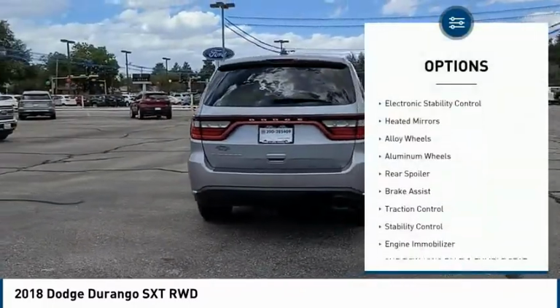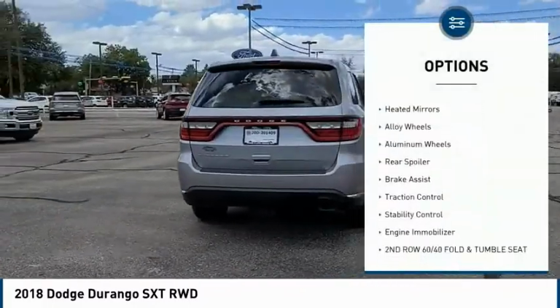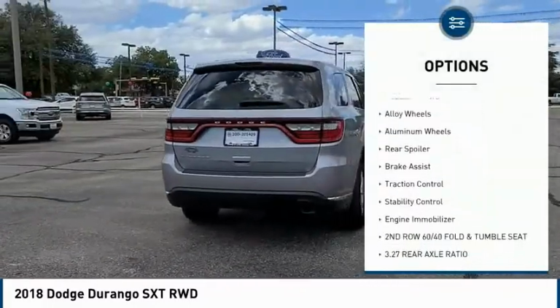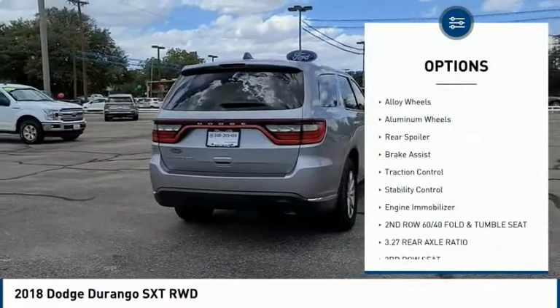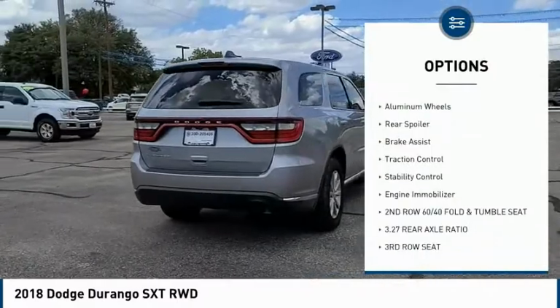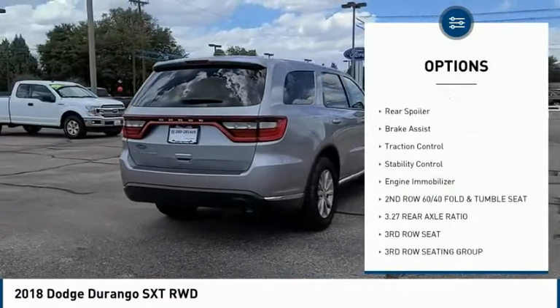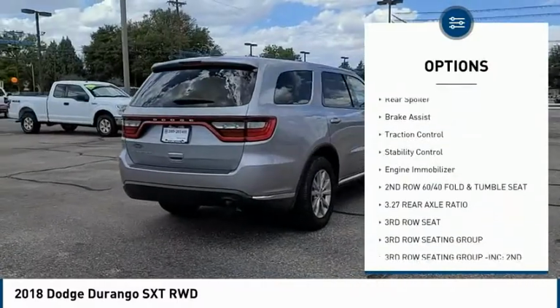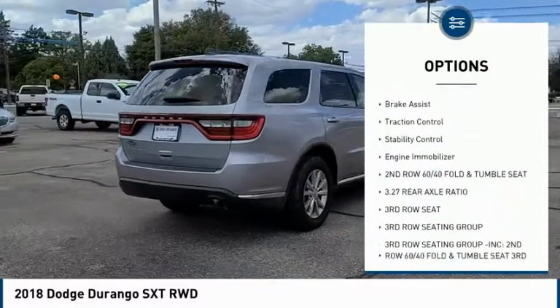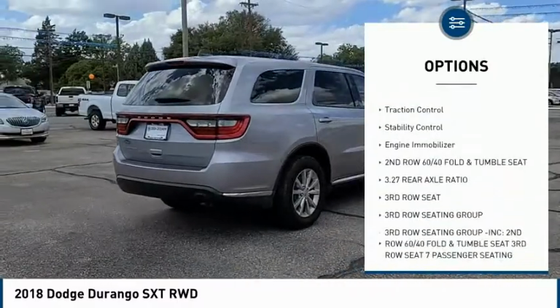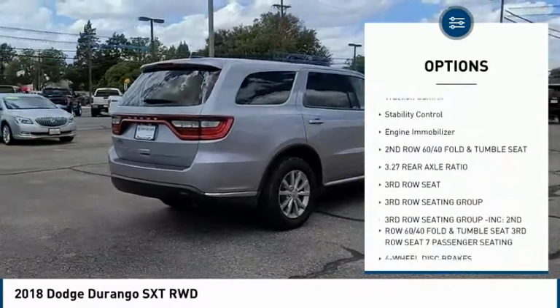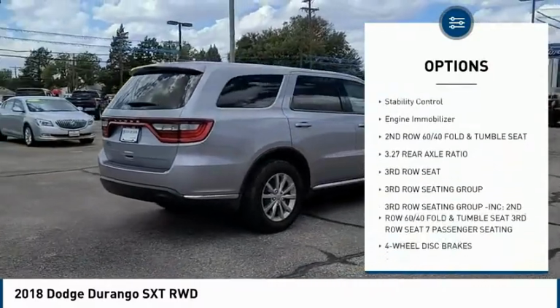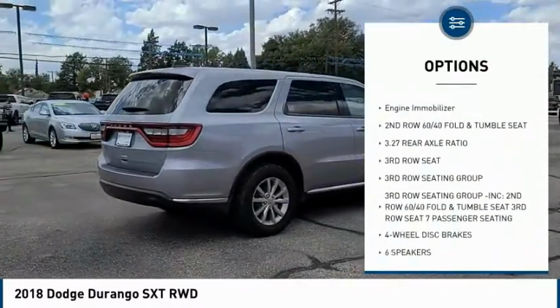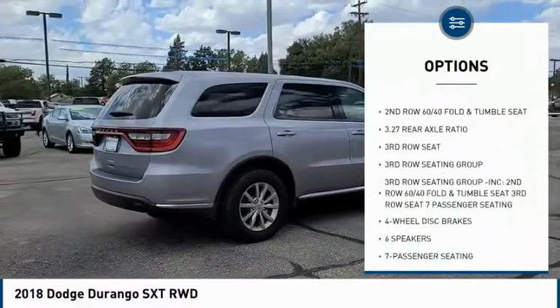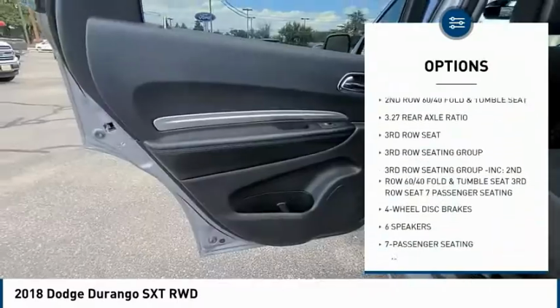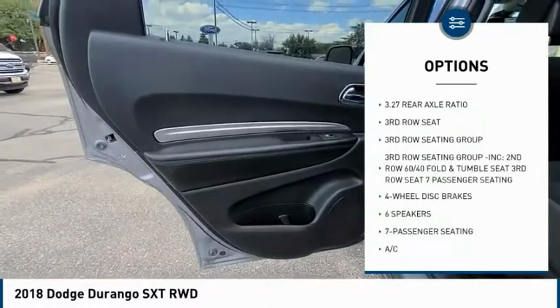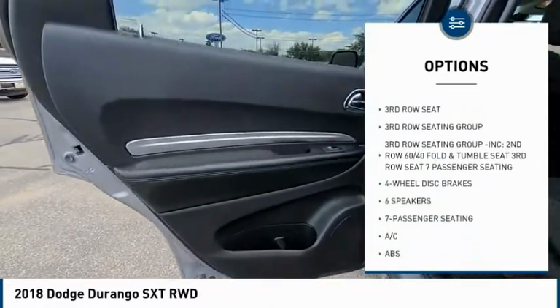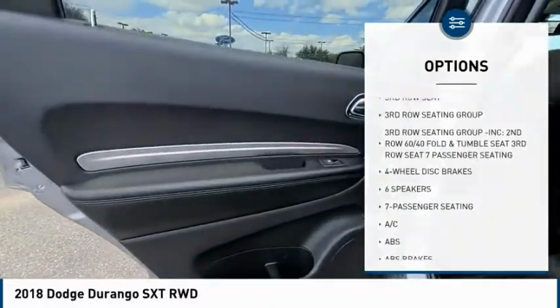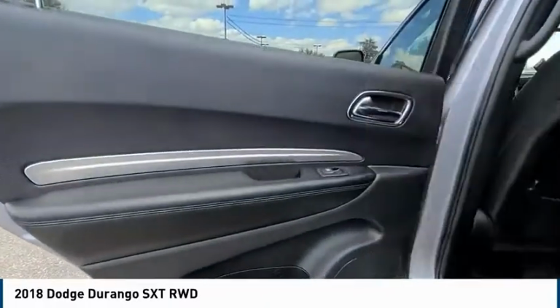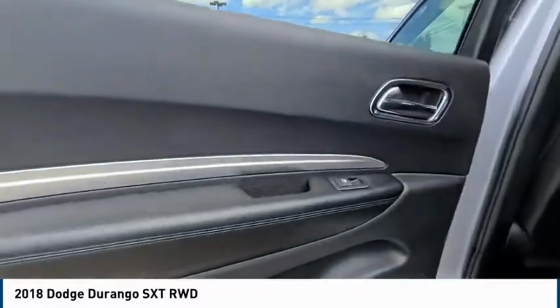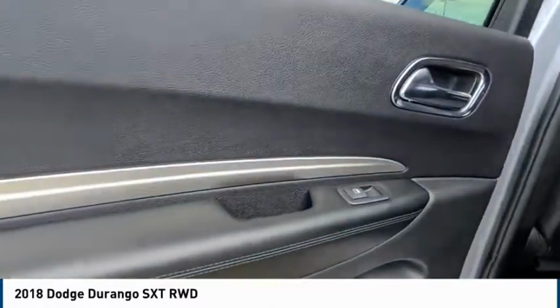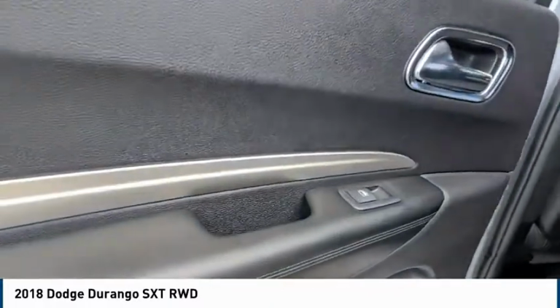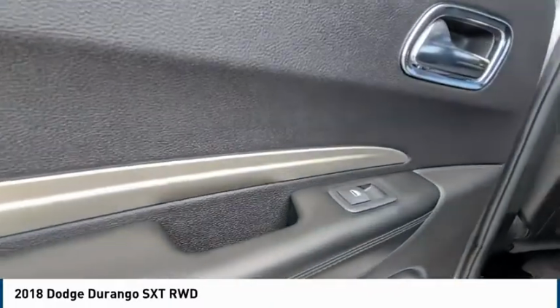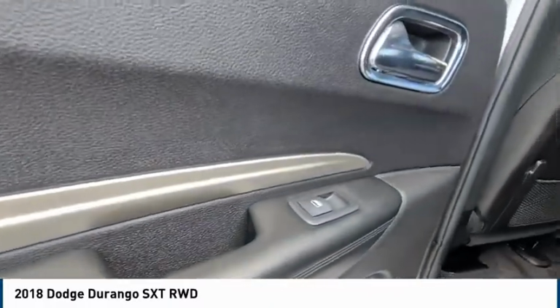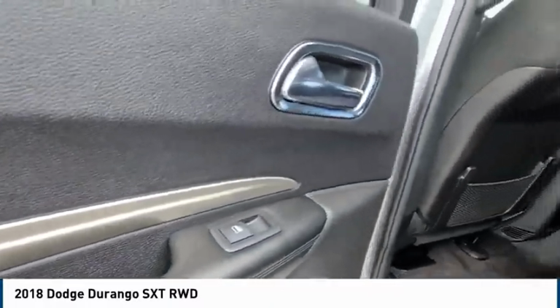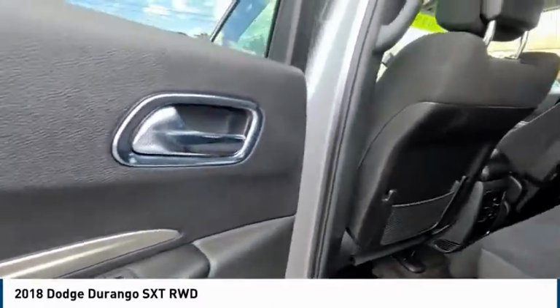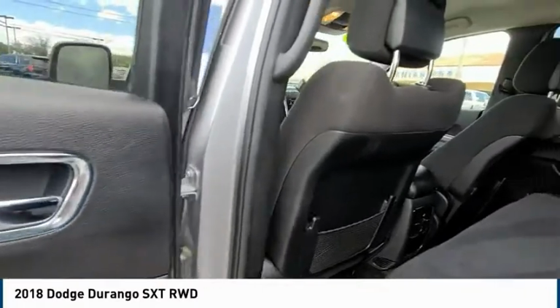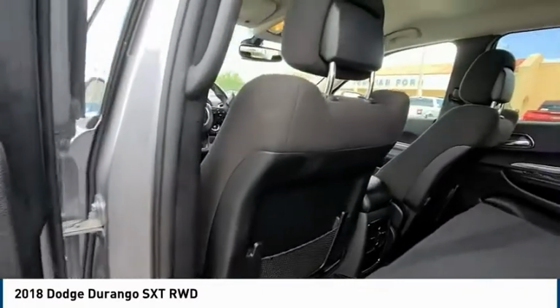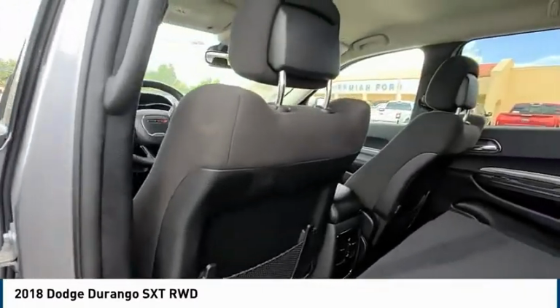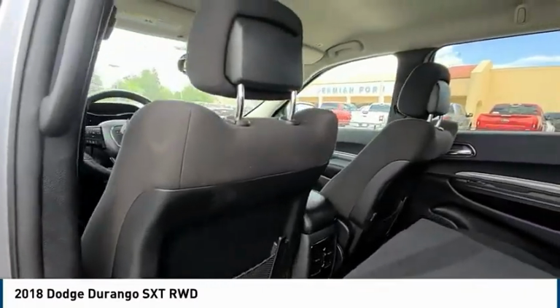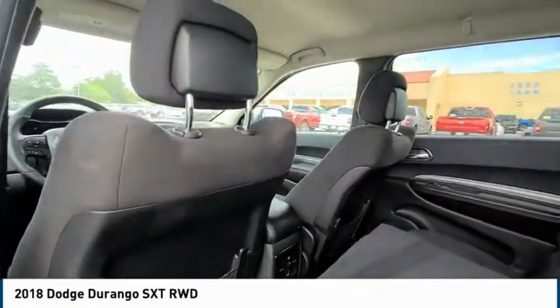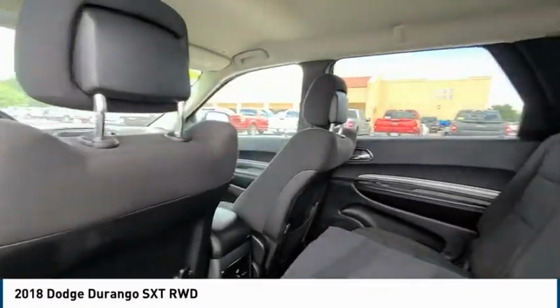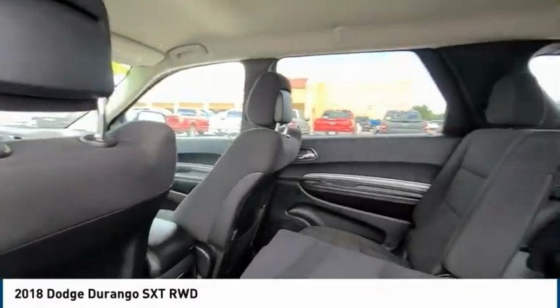Tire pressure monitor, electronic stability control, heated mirrors, alloy wheels, aluminum wheels, rear spoiler, brake assist, traction control, stability control, engine immobilizer.